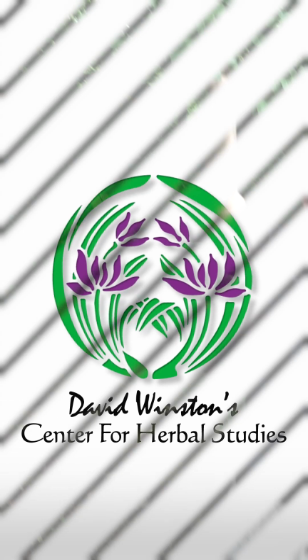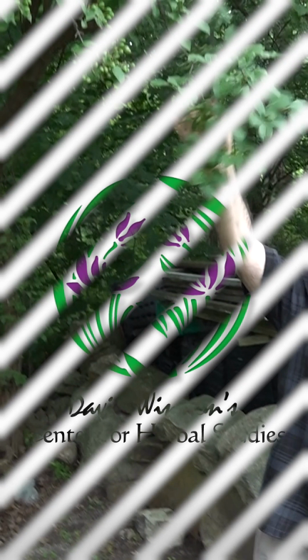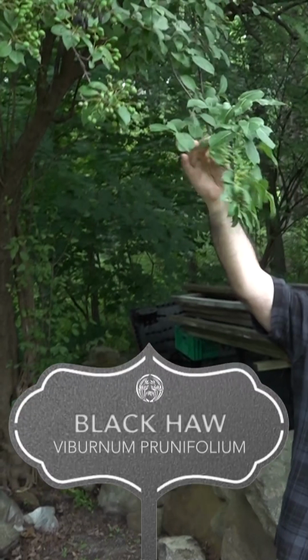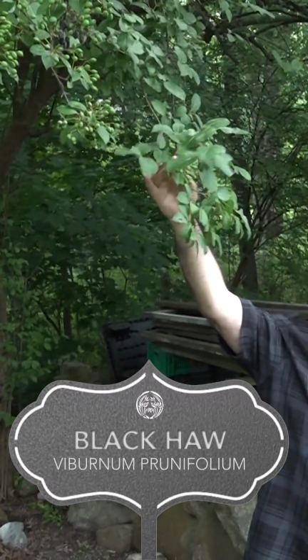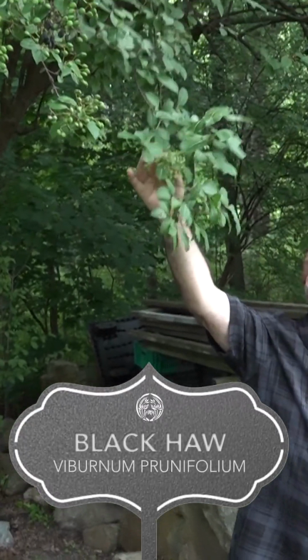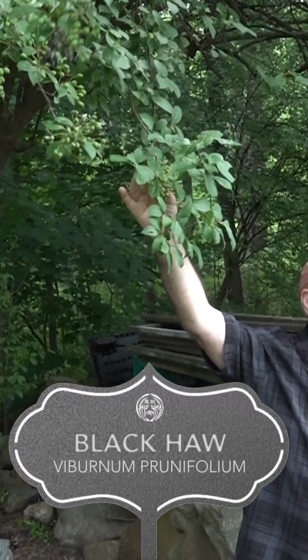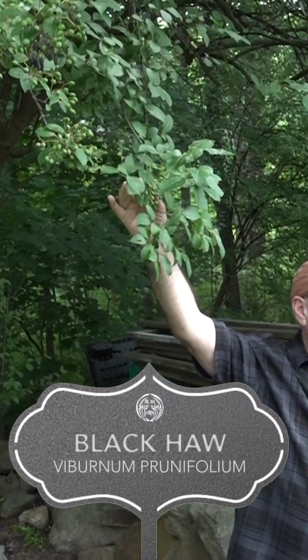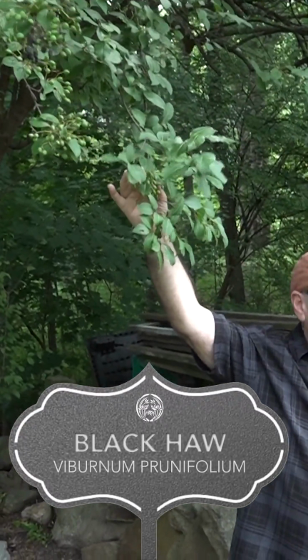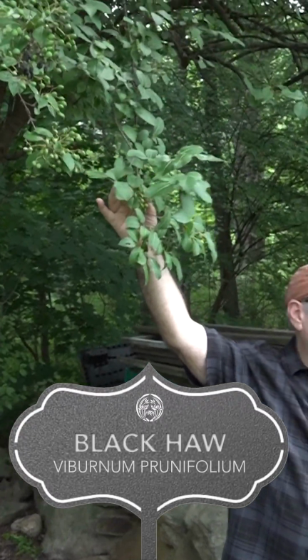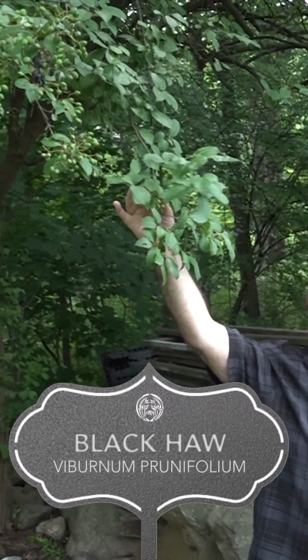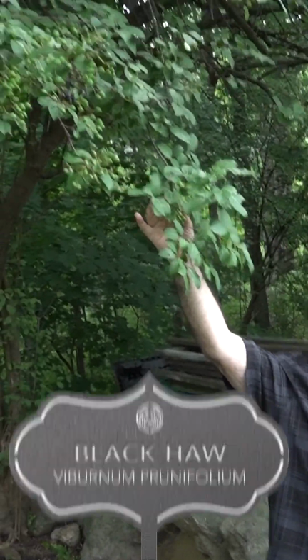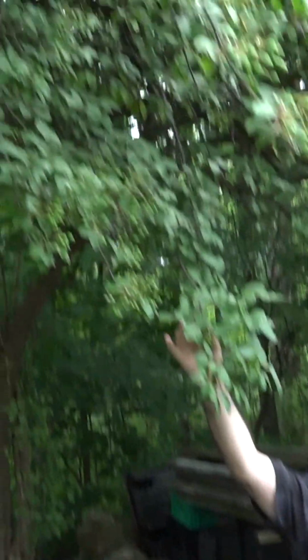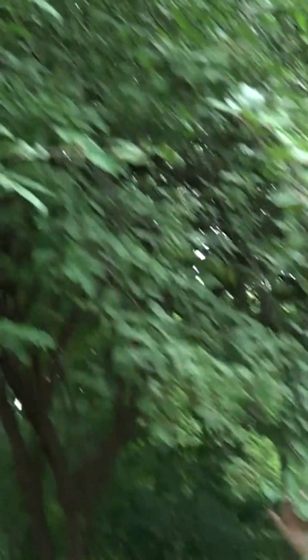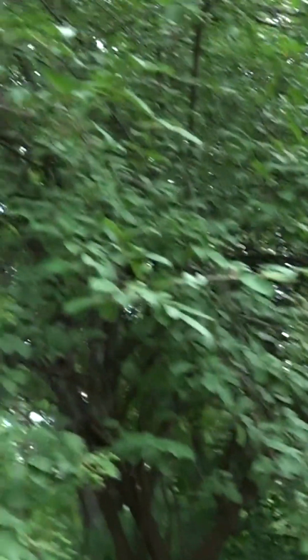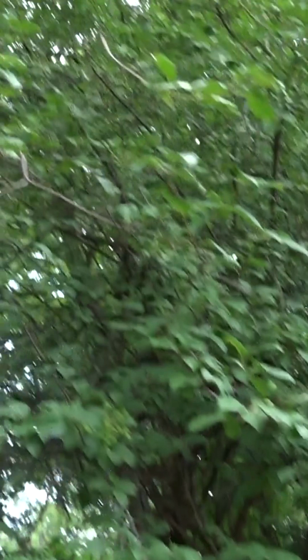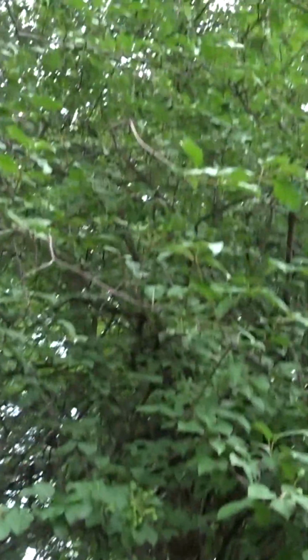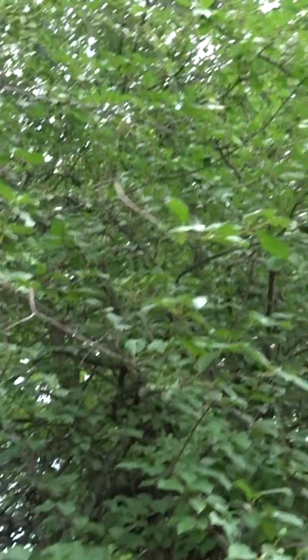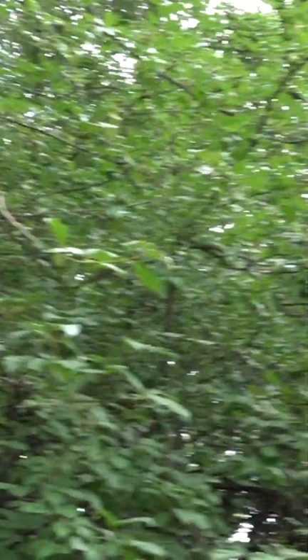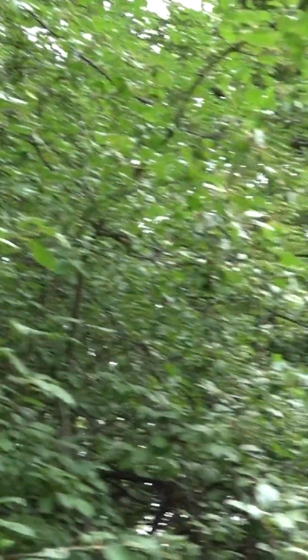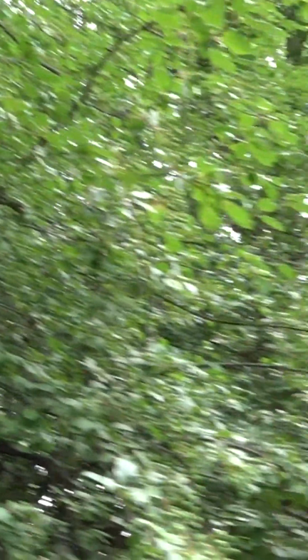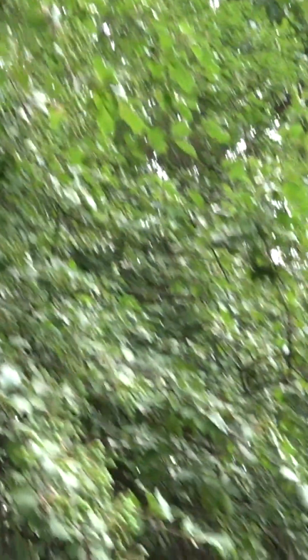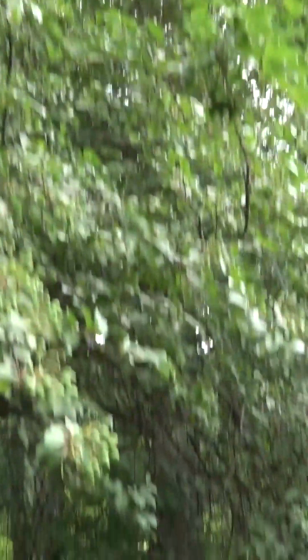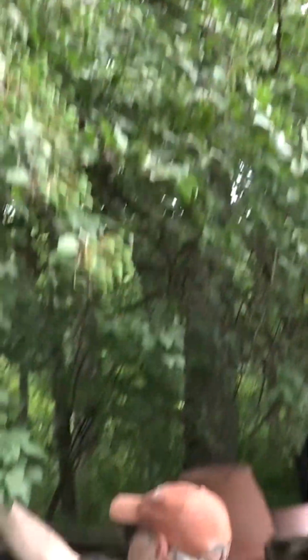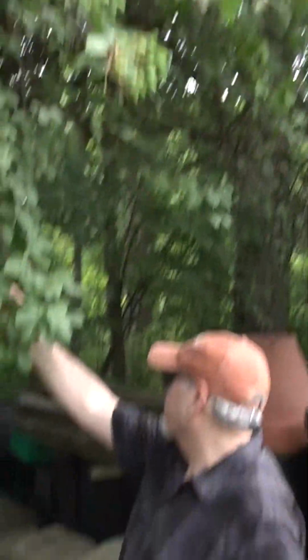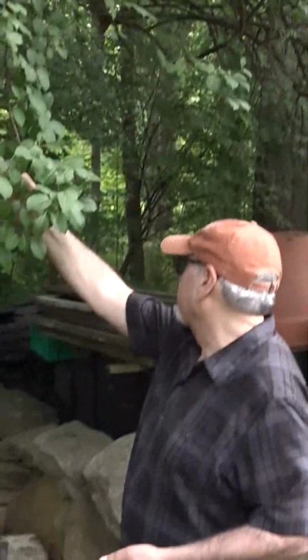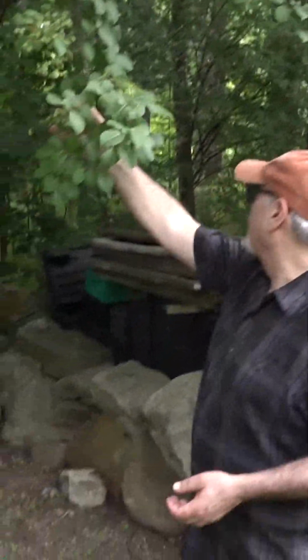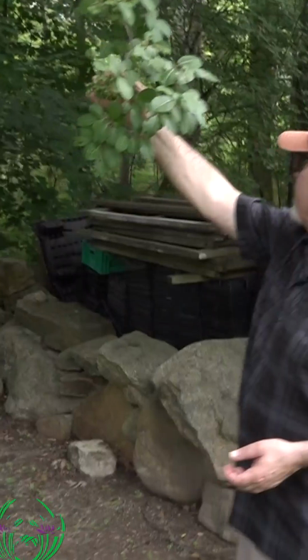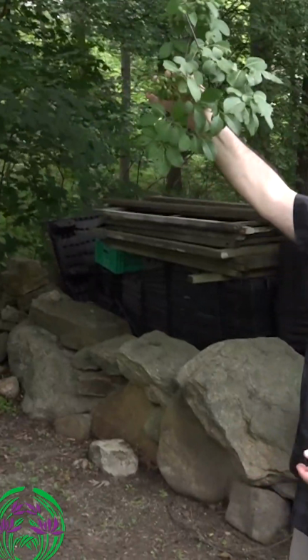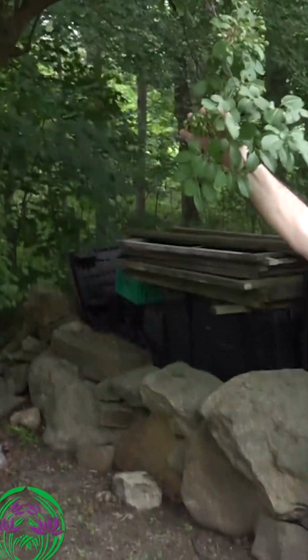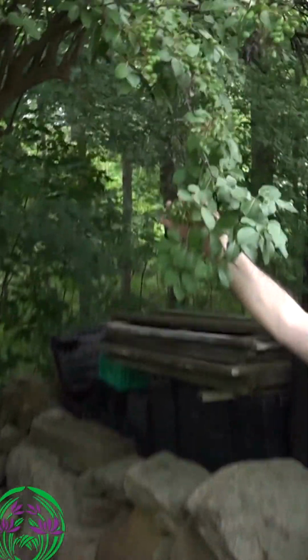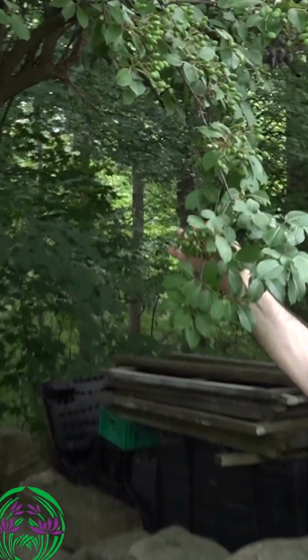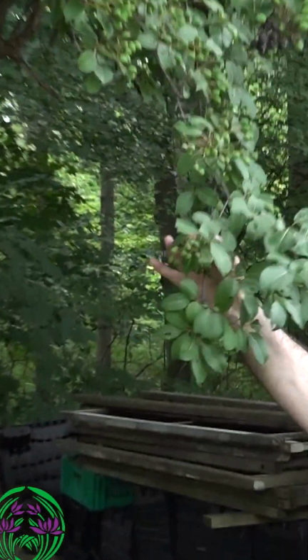This is one of the largest Black Haws that I've ever seen. Black Haw is a shrubby tree — they tend to be small. This one is larger than virtually anyone I have ever seen before. They don't usually get this large.